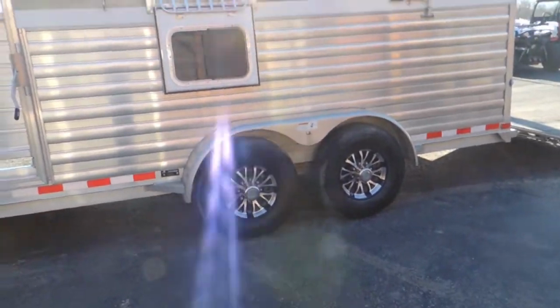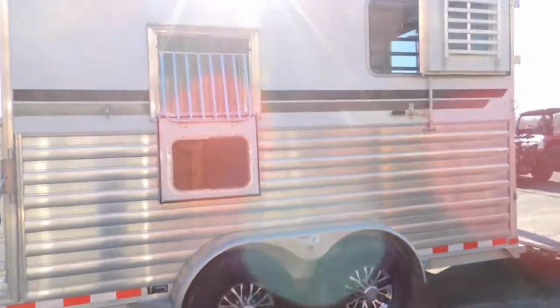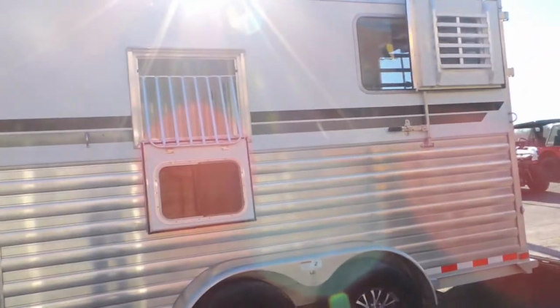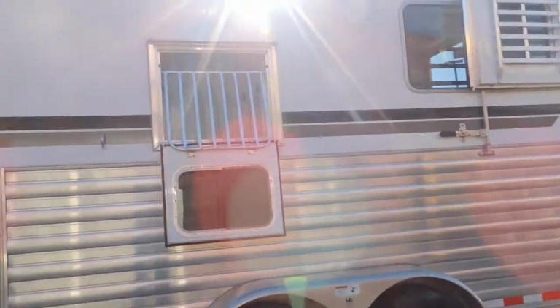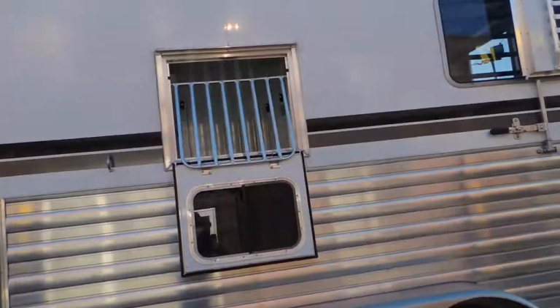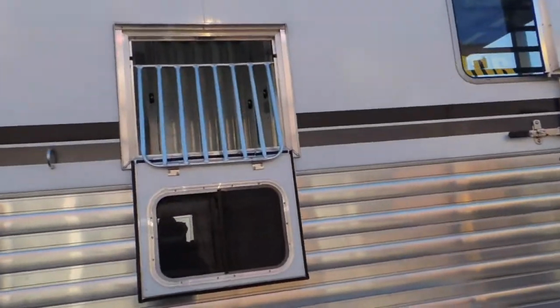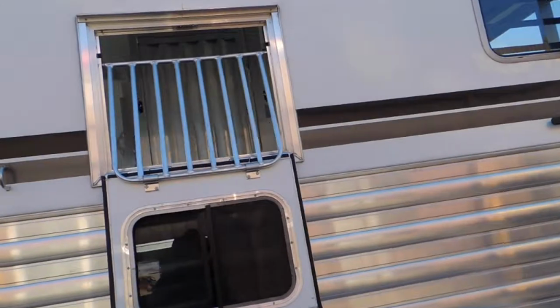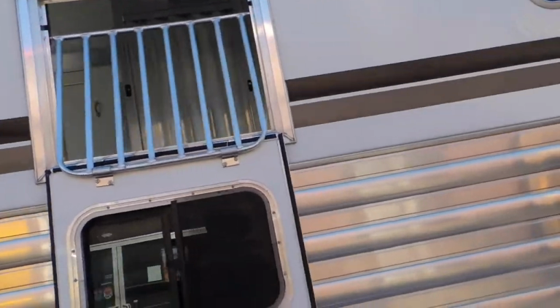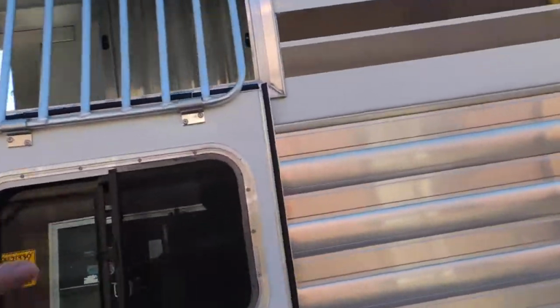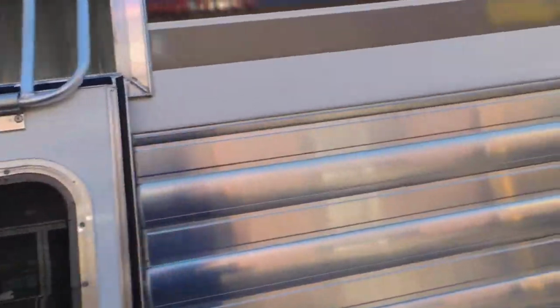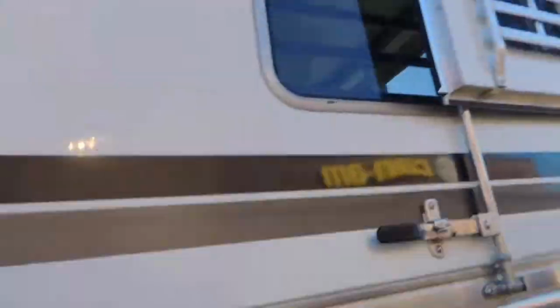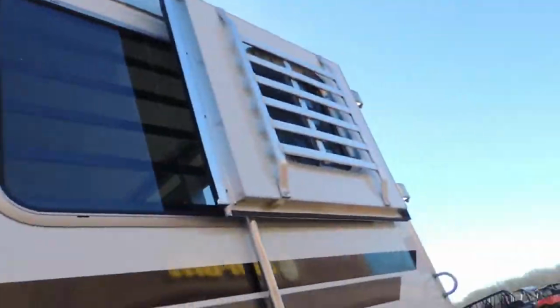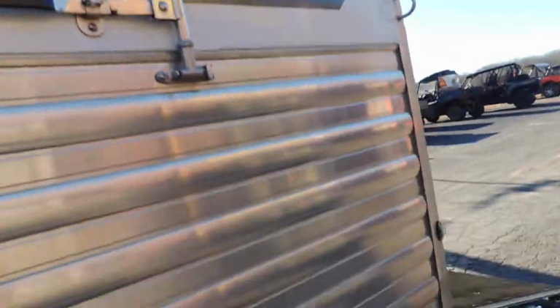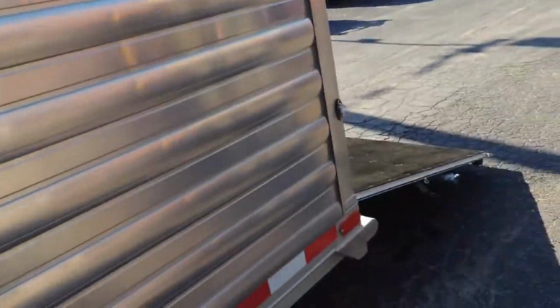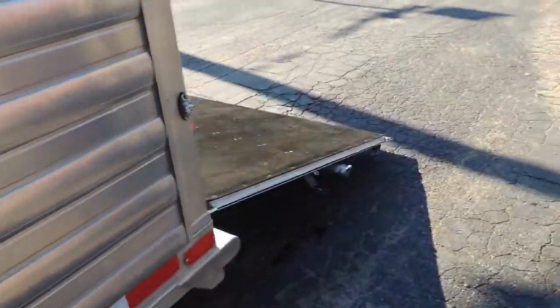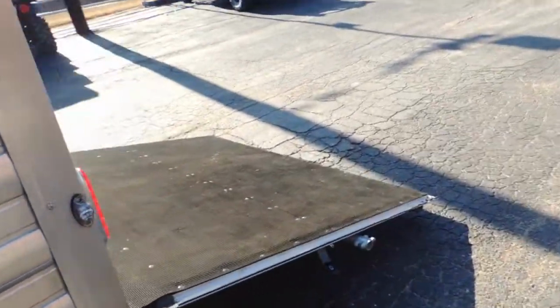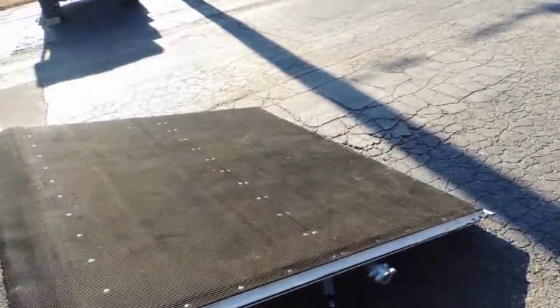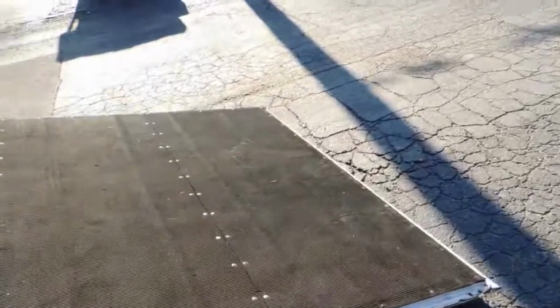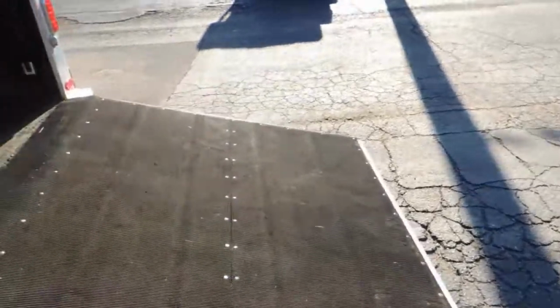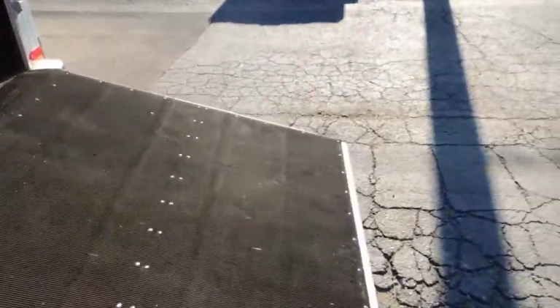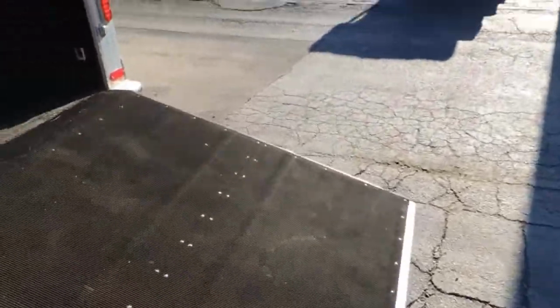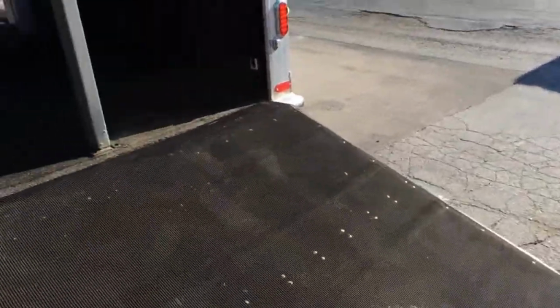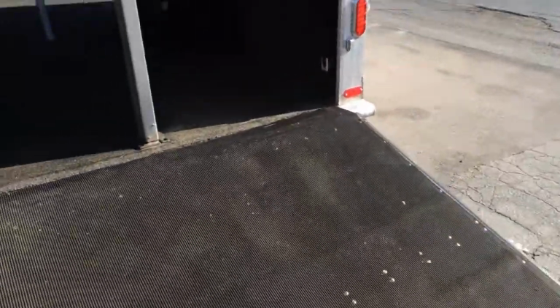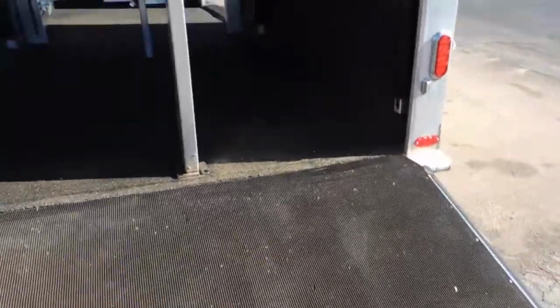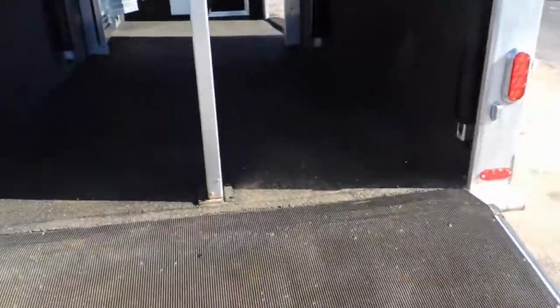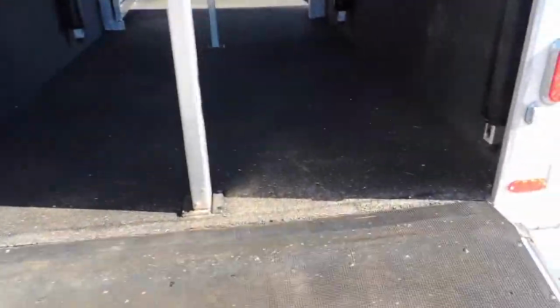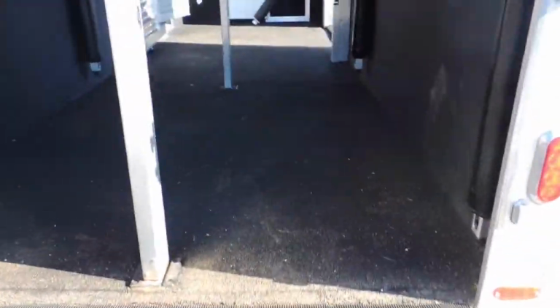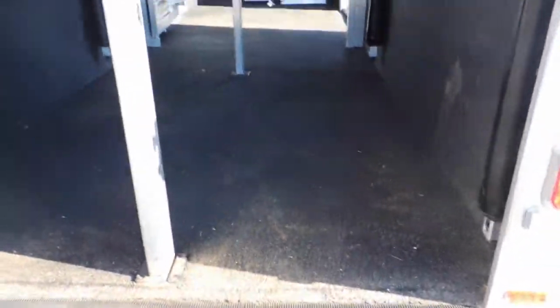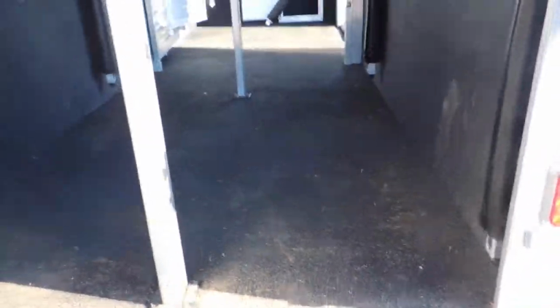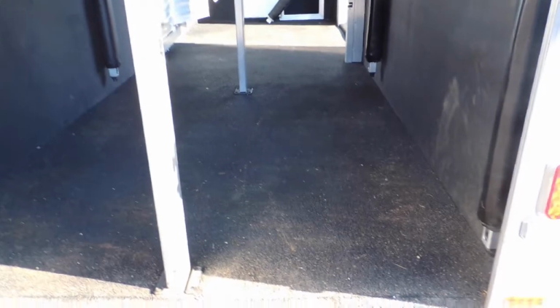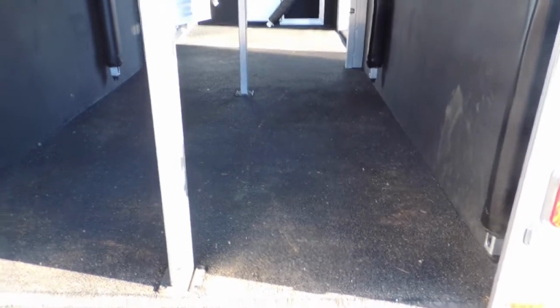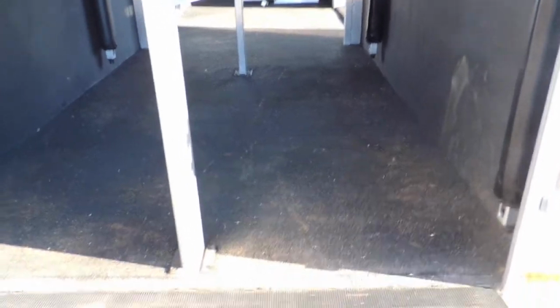It's been upgraded to drop-down windows, big butt windows. And it's also been upgraded with your worm flooring, which runs into the tack room as well. All that means is you just wash it out.